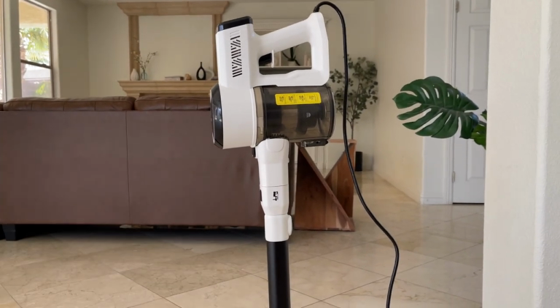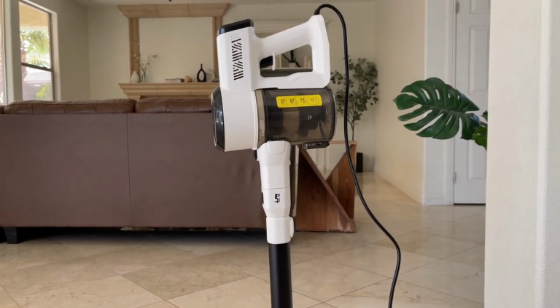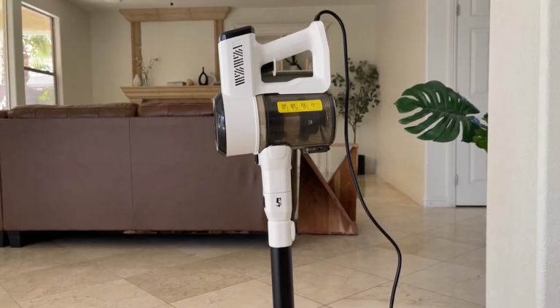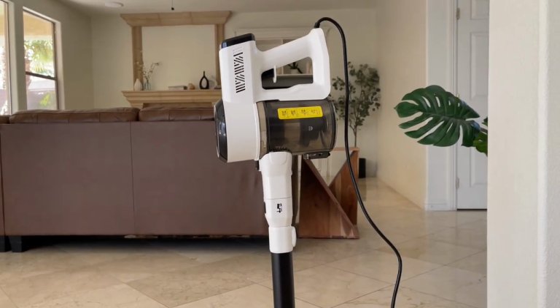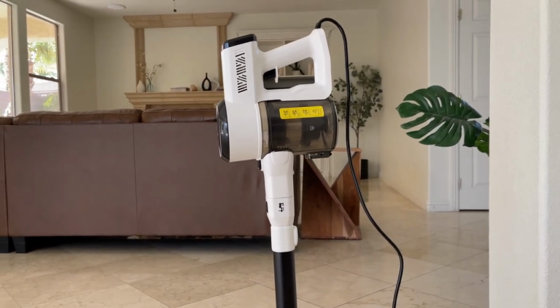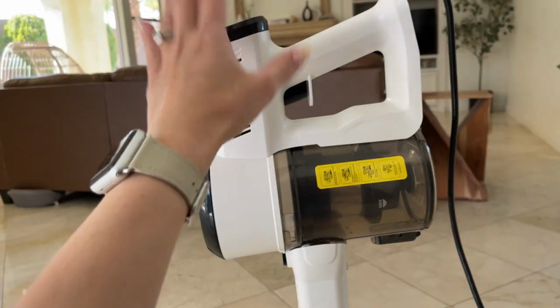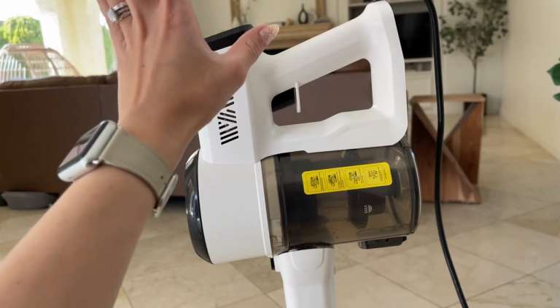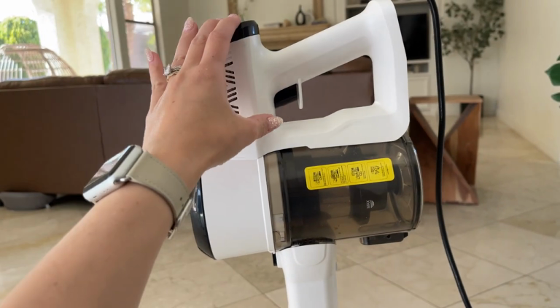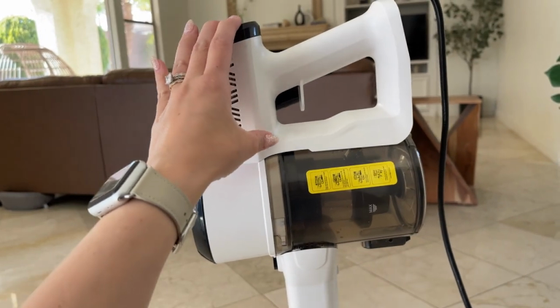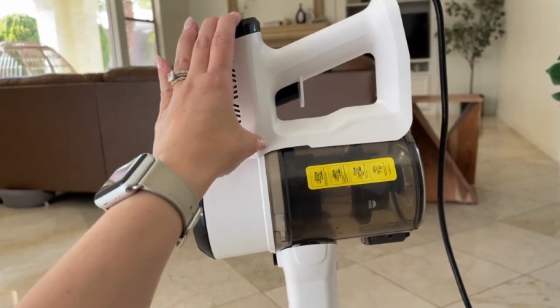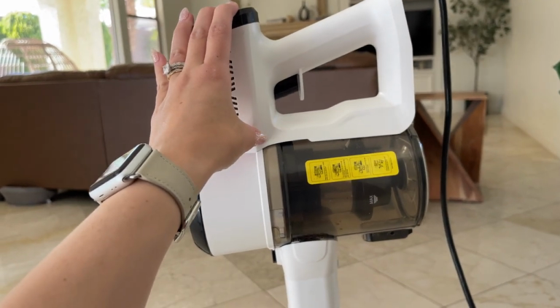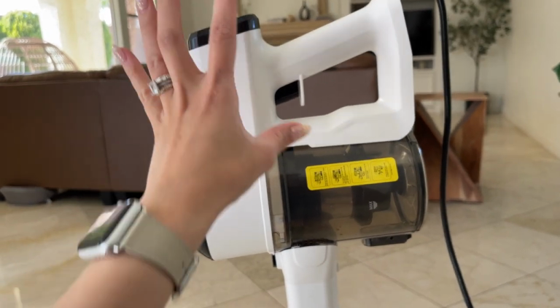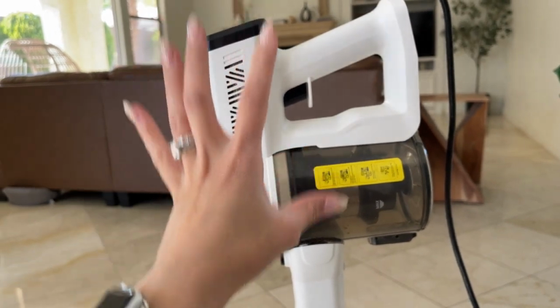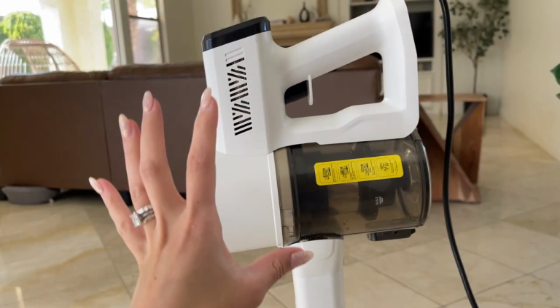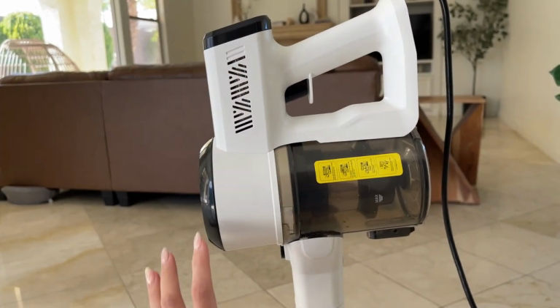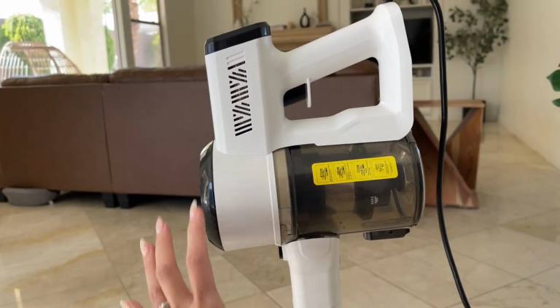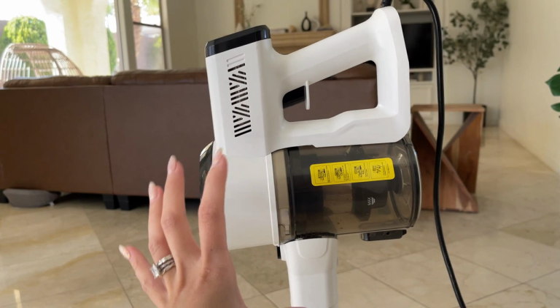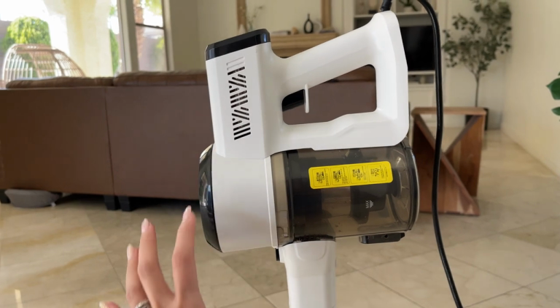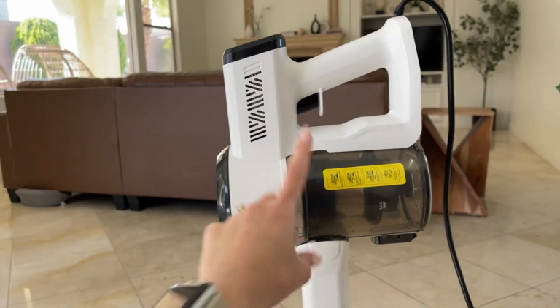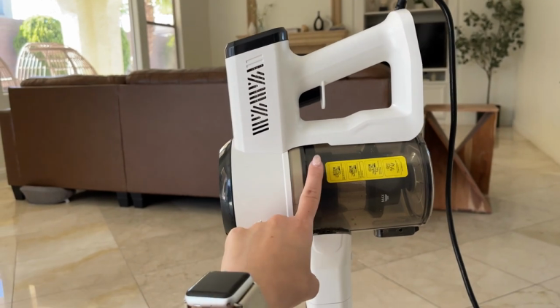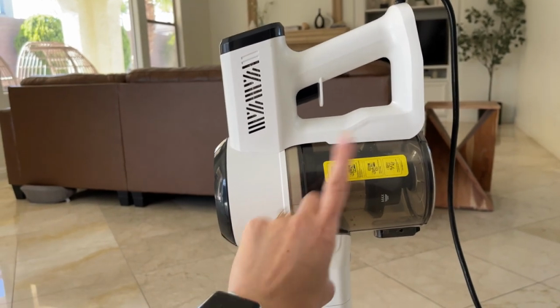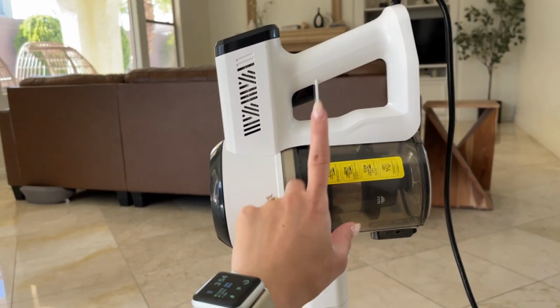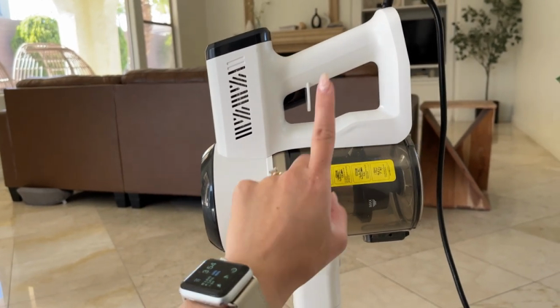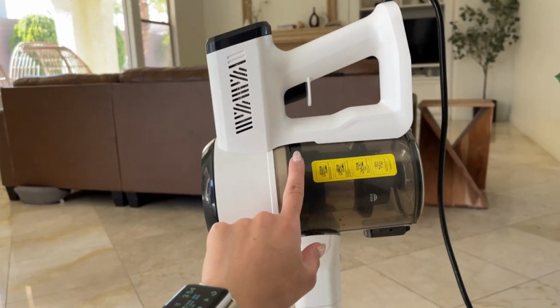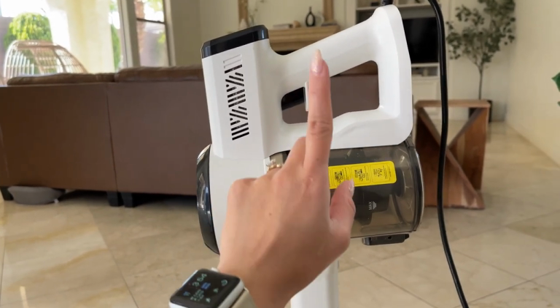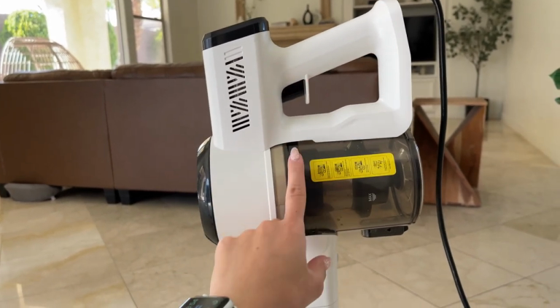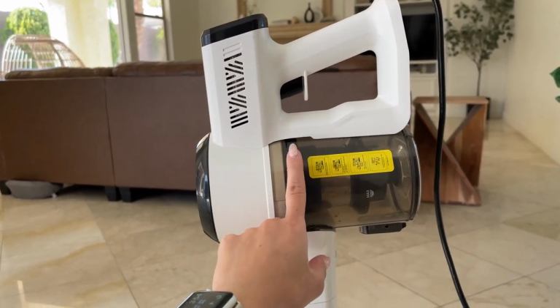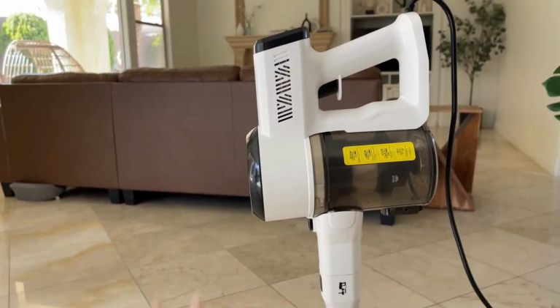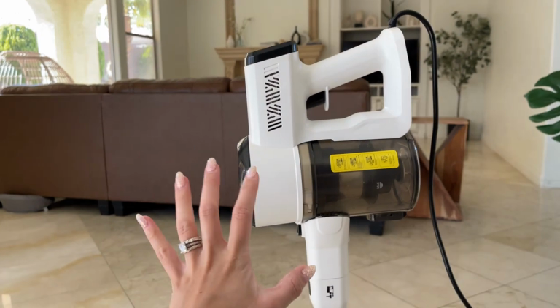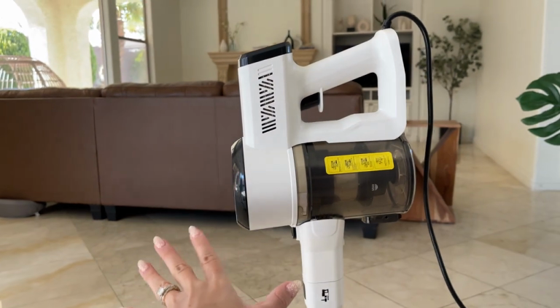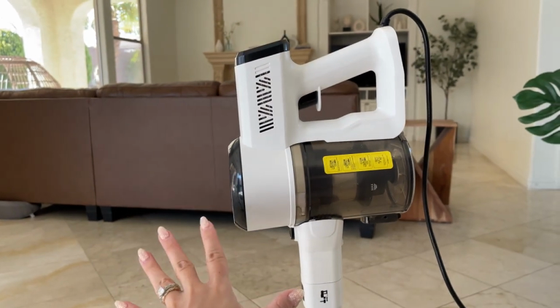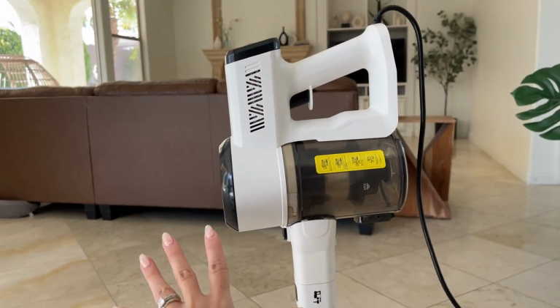The first thing I love about this vacuum is how powerful it is. By the end of this video I will show you myself using this vacuum. I was a little skeptical at first about getting it because of how small it looks compared to other vacuums.